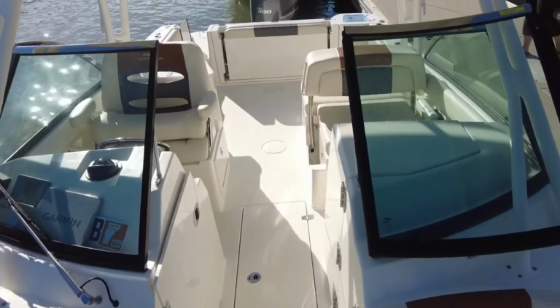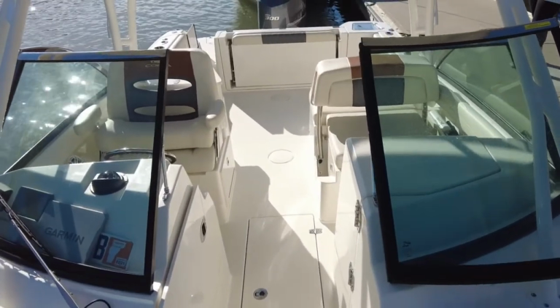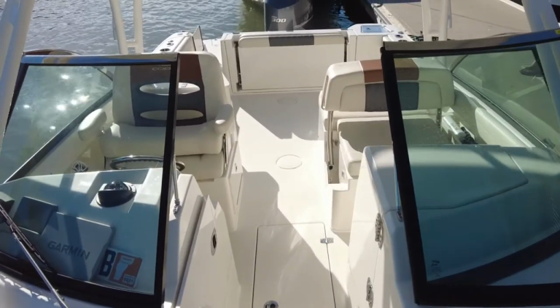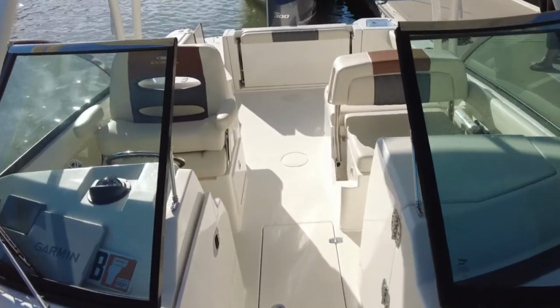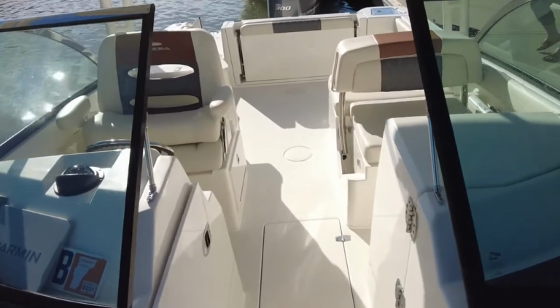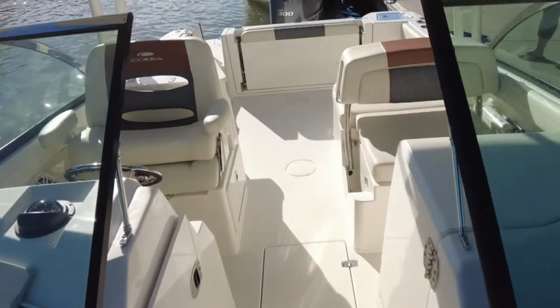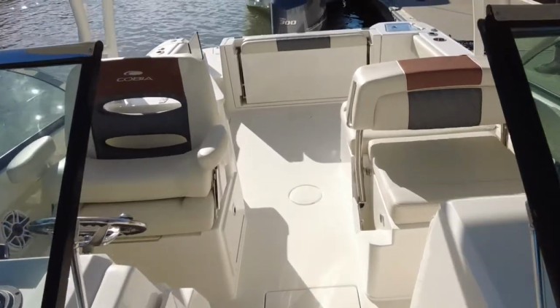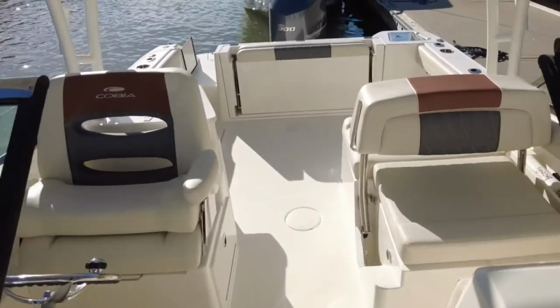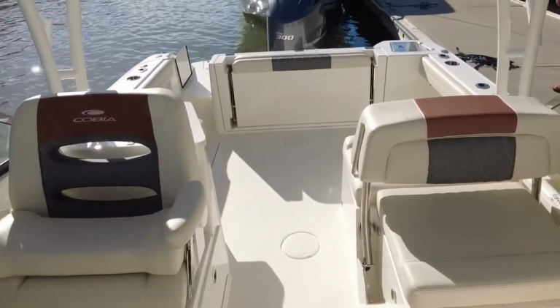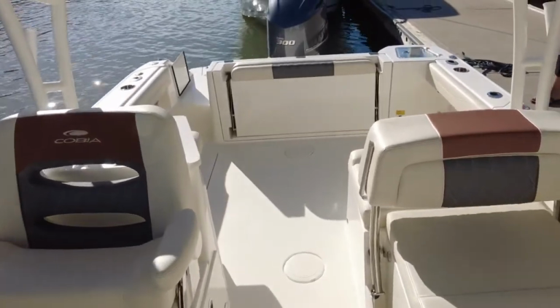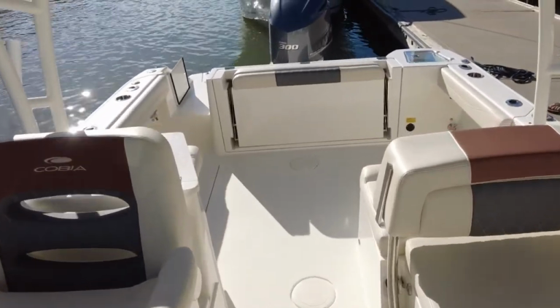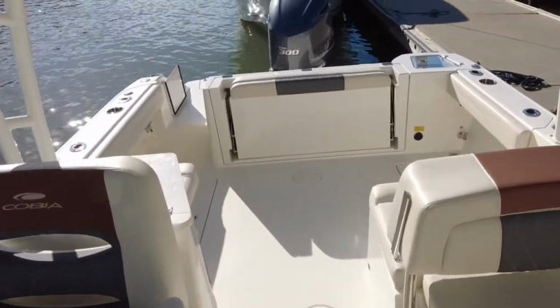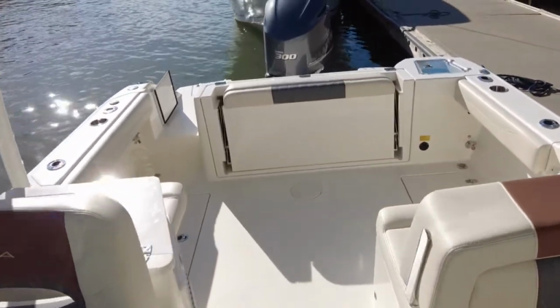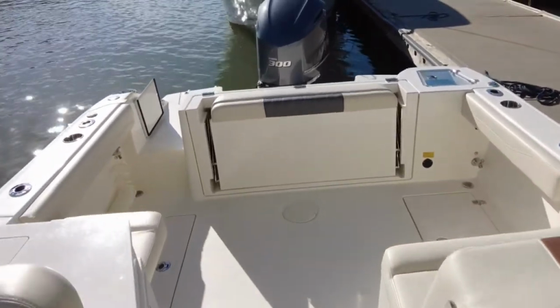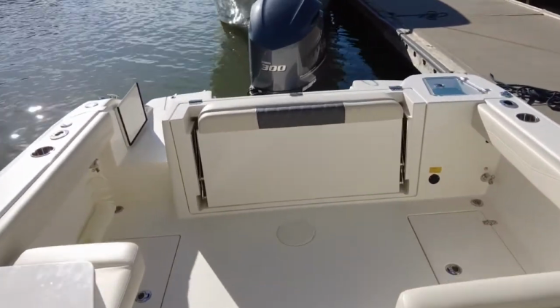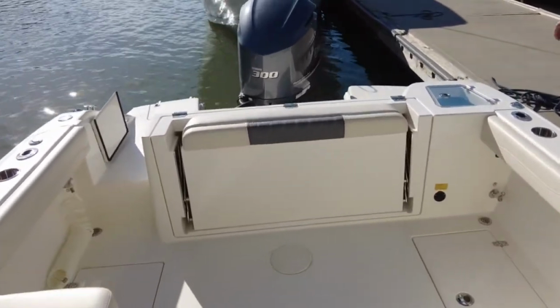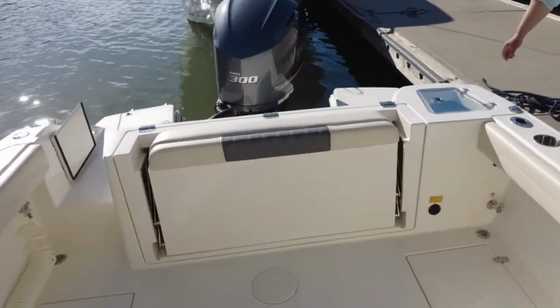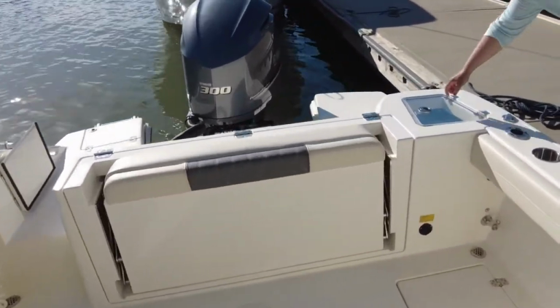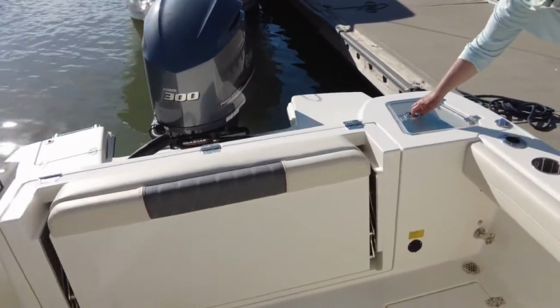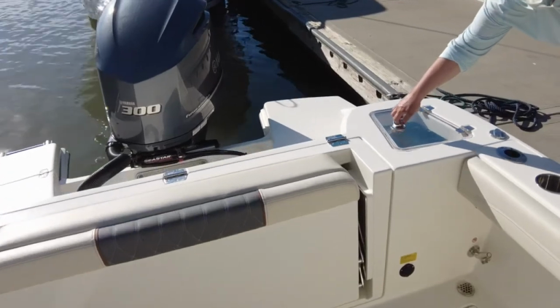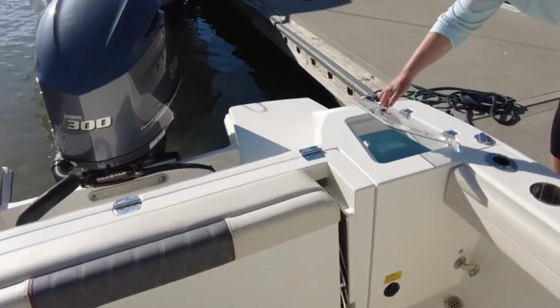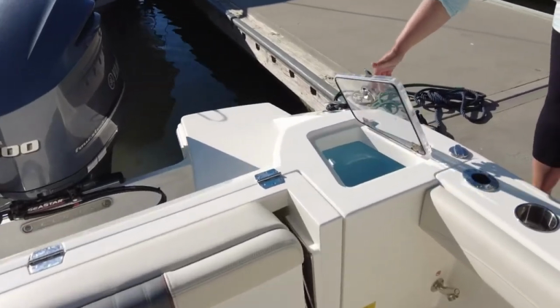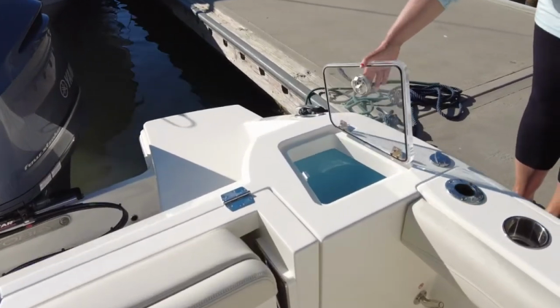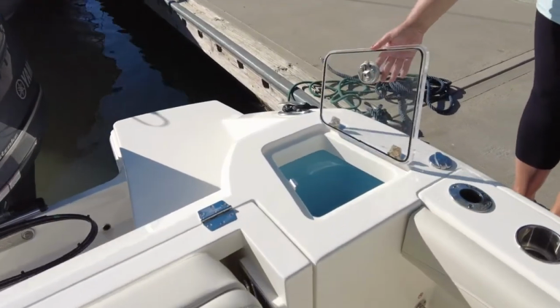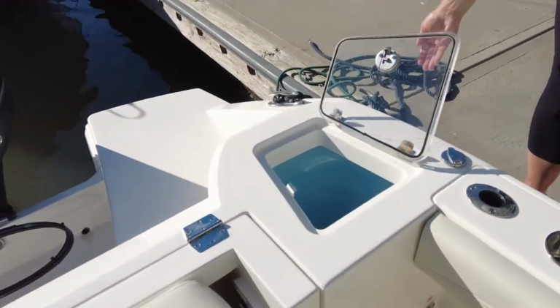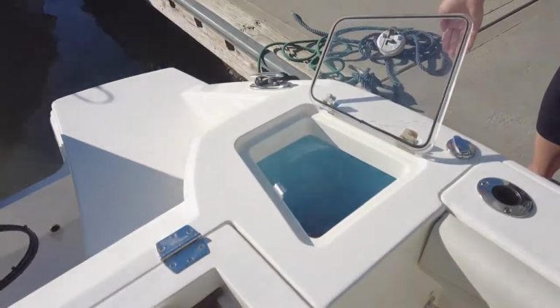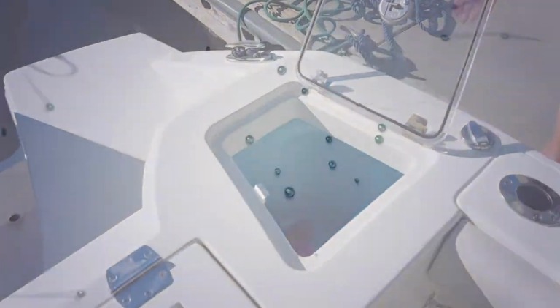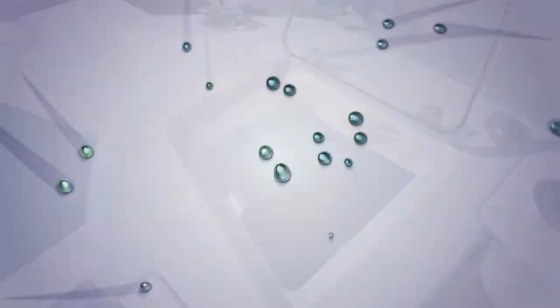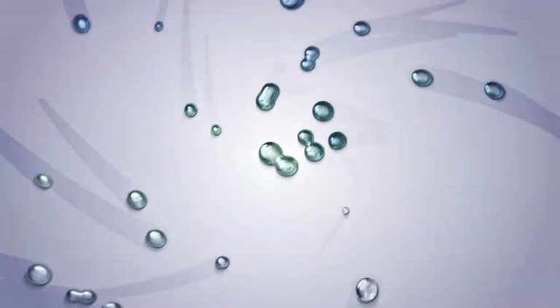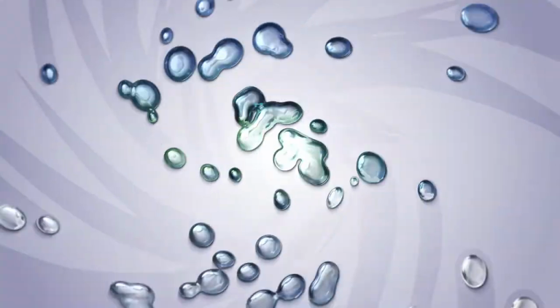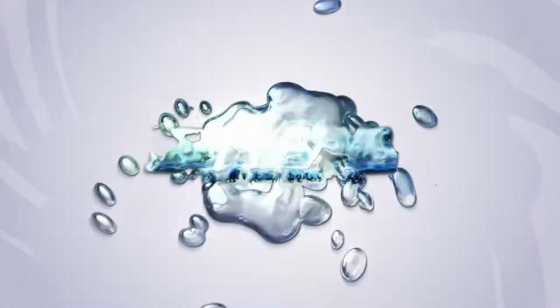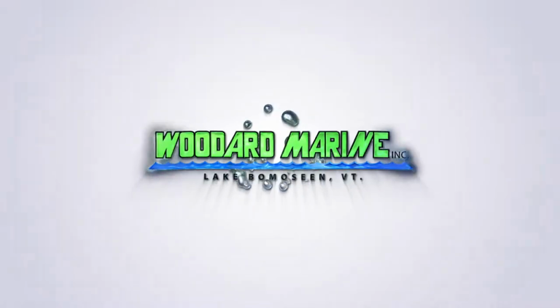Pretty much that's the inside — a quick overview of the 240 DC. I would definitely recommend this boat. I've spent some time on it and it's definitely an awesome boat. Thank you very much.